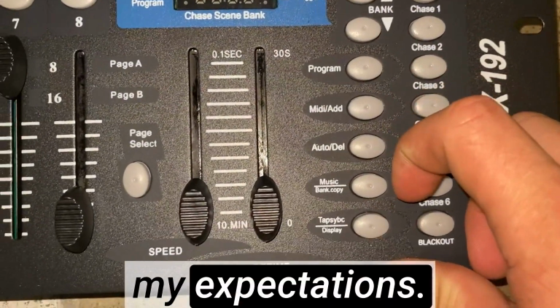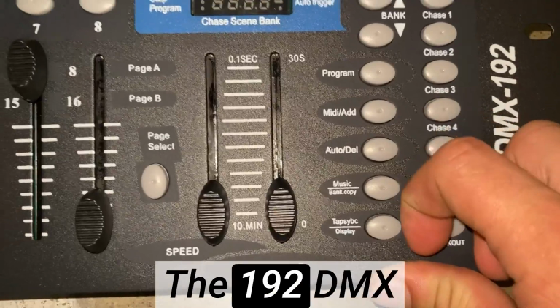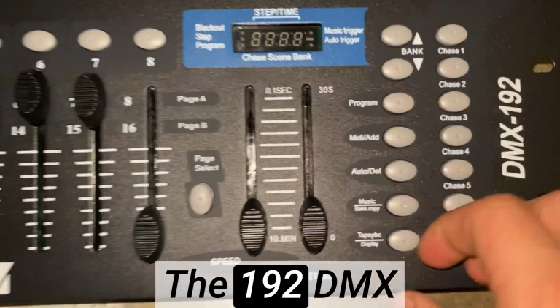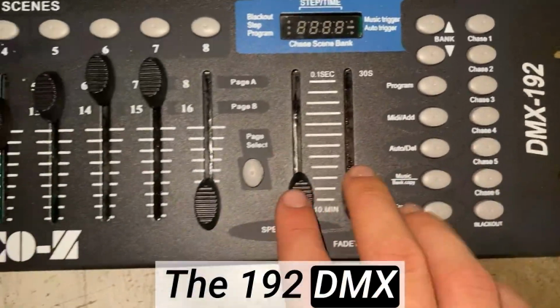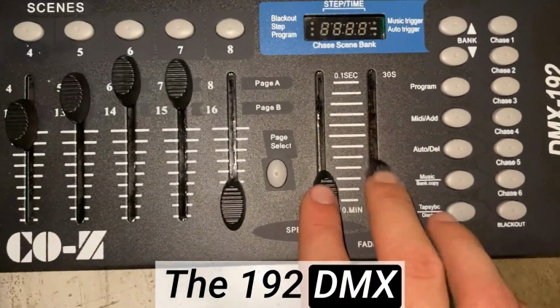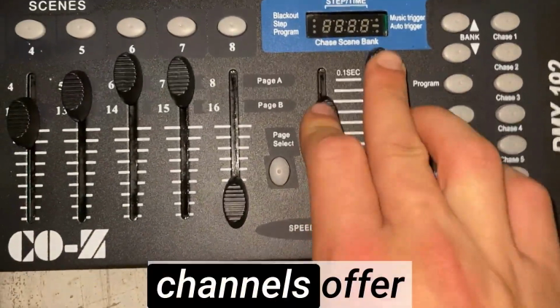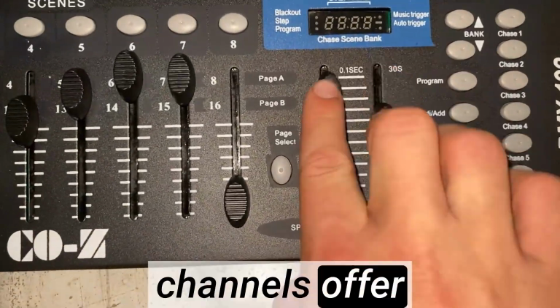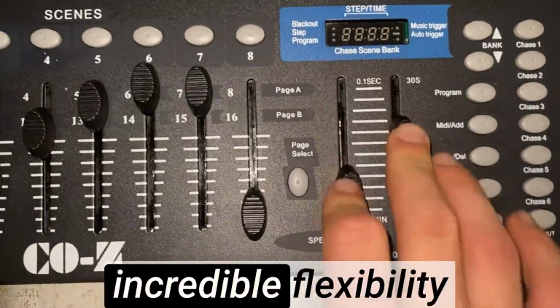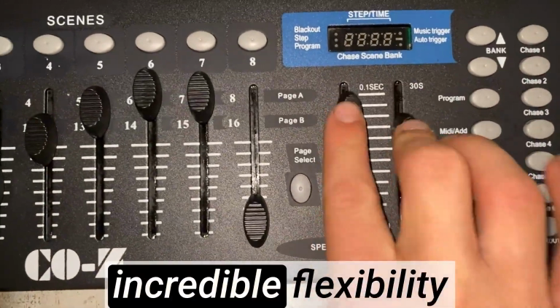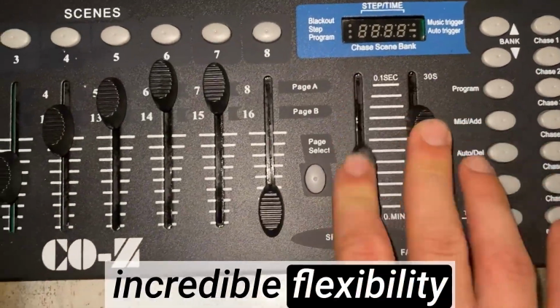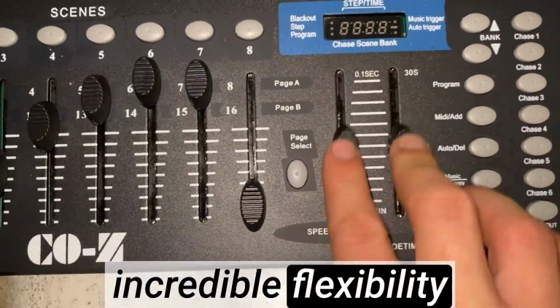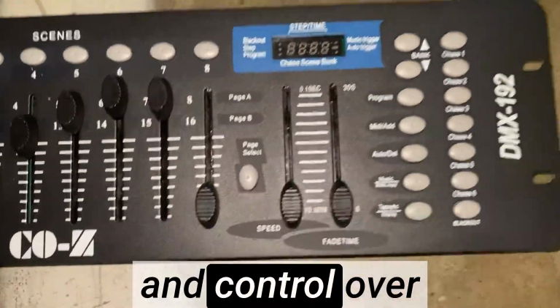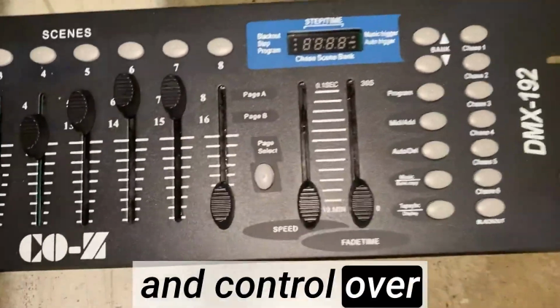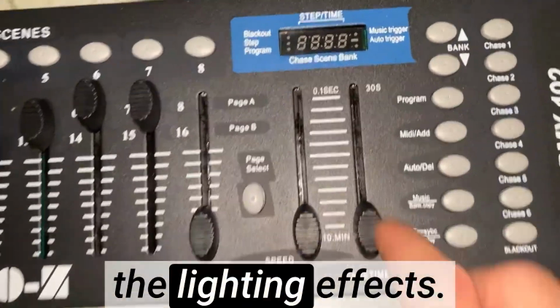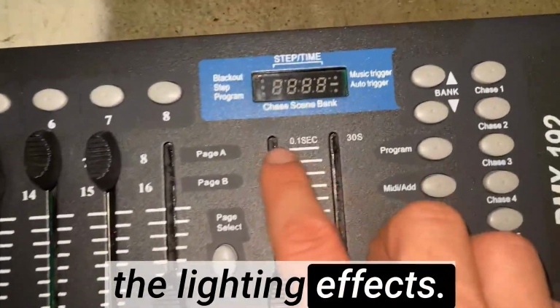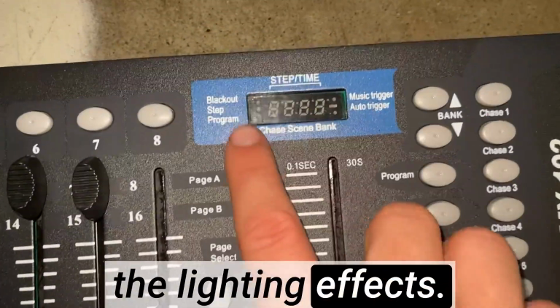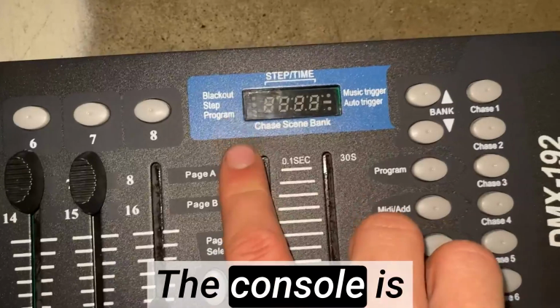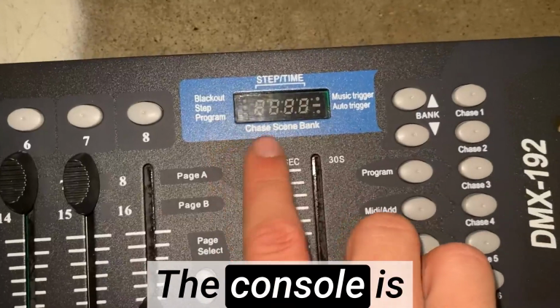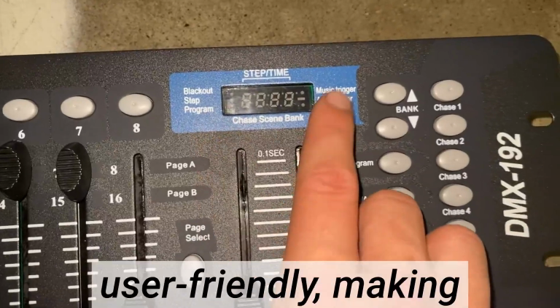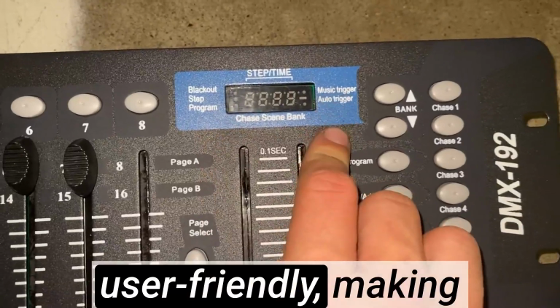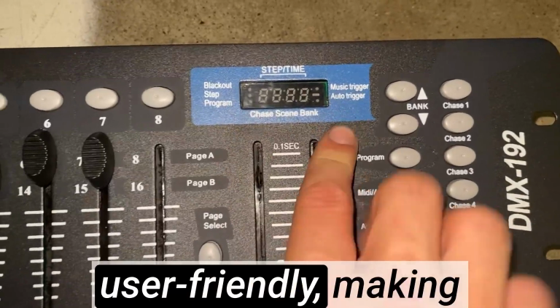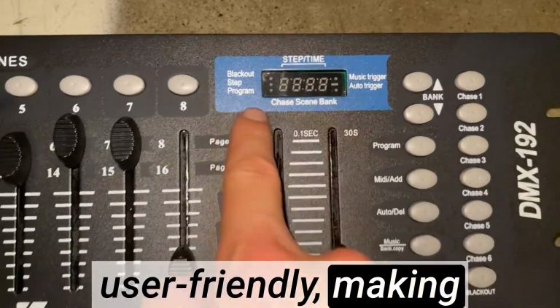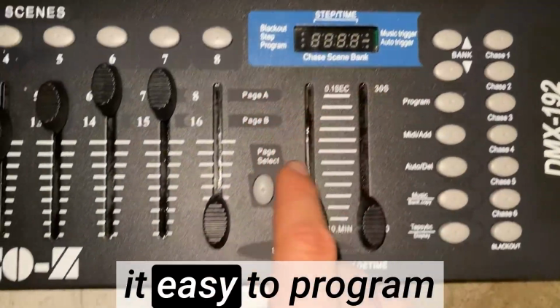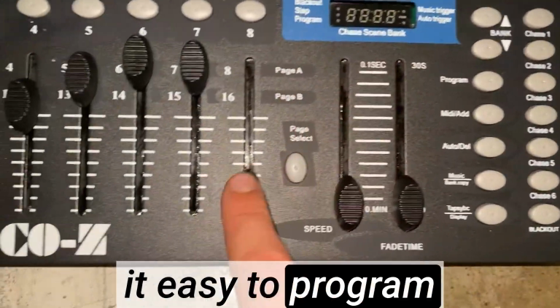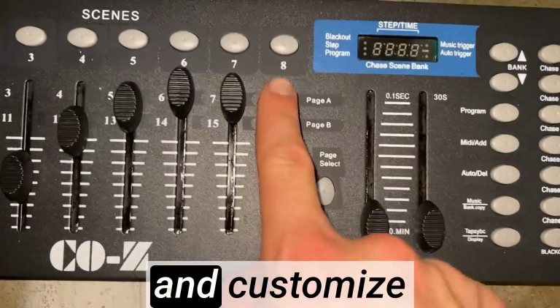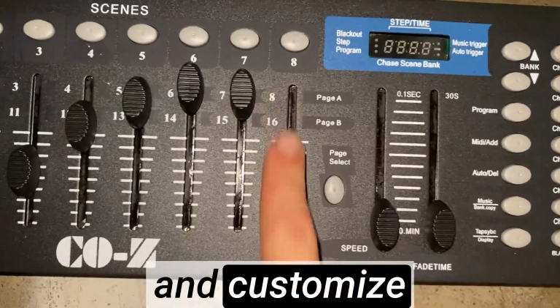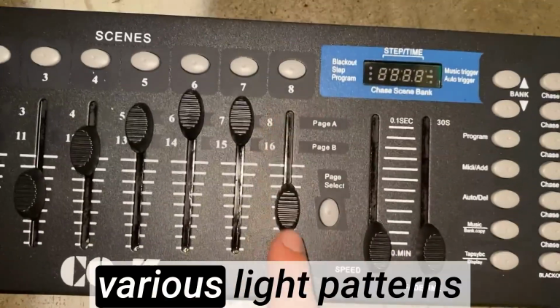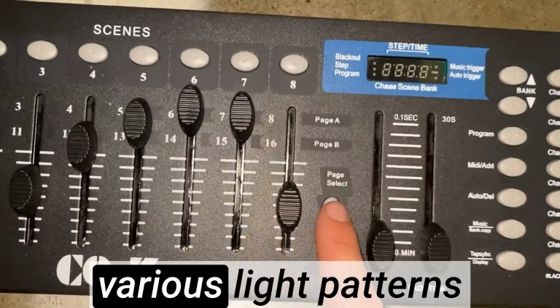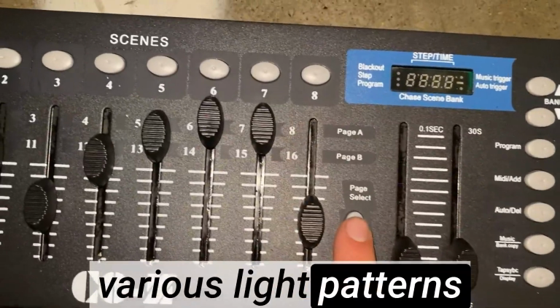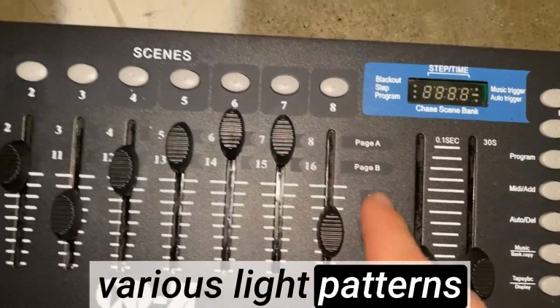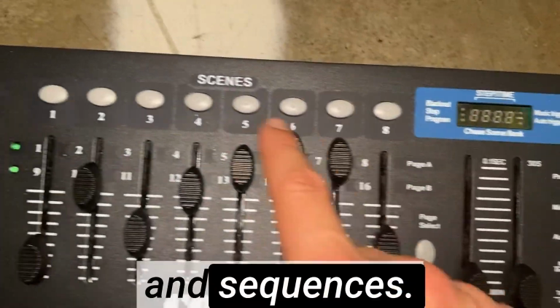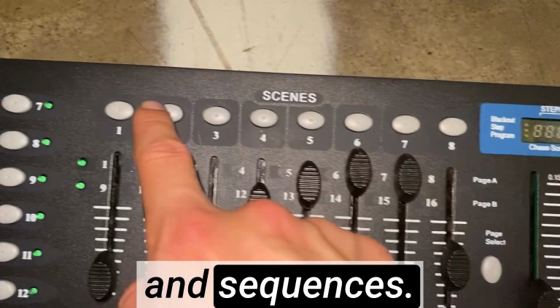The 192 DMX channels offer incredible flexibility and control over the lighting effects. The console is user-friendly, making it easy to program and customize various light patterns and sequences.